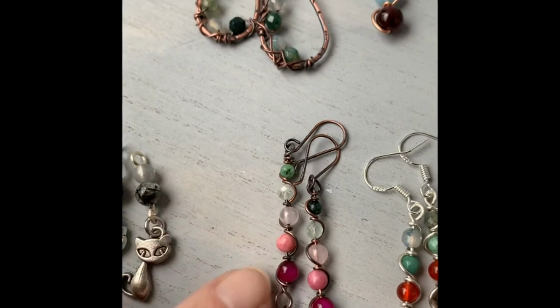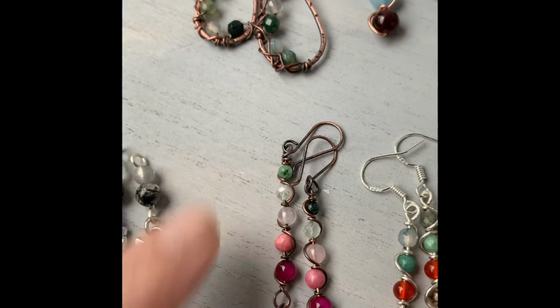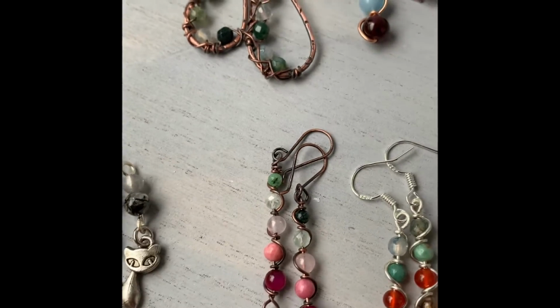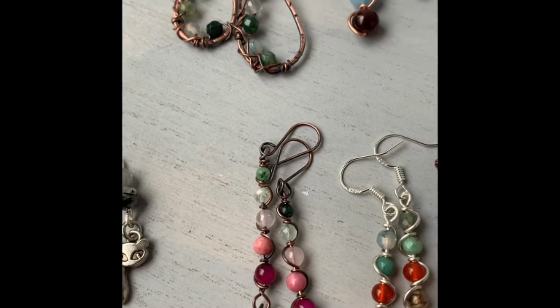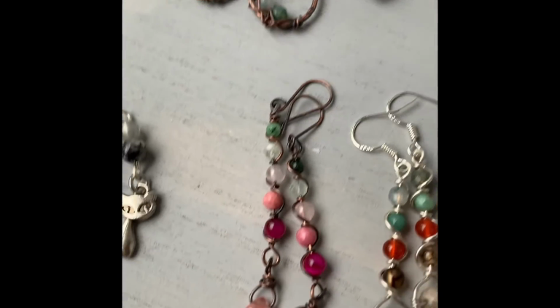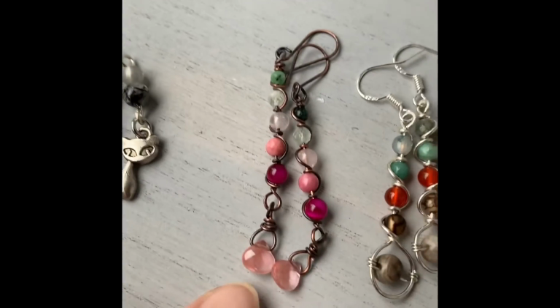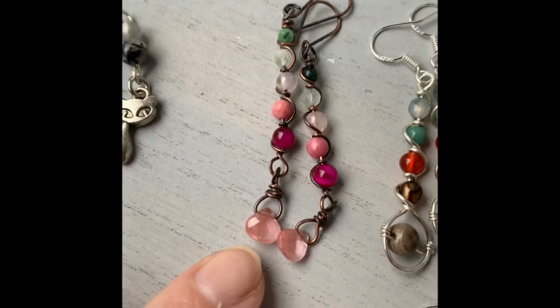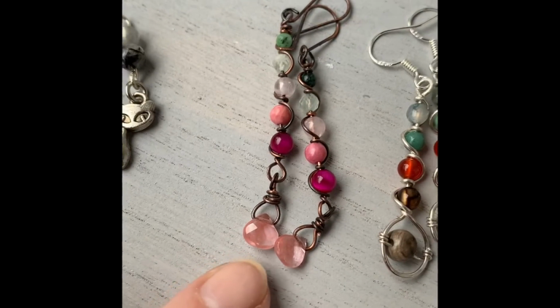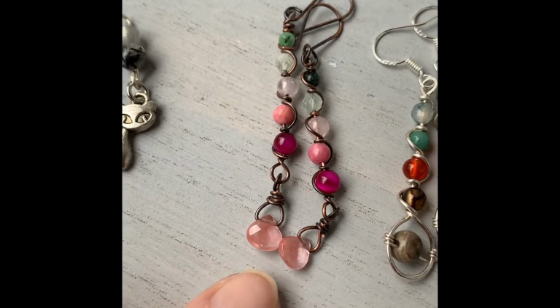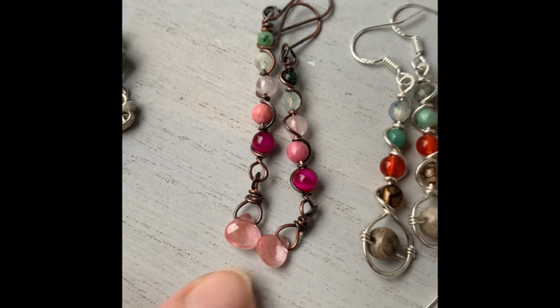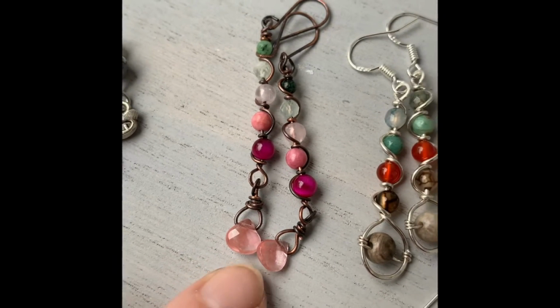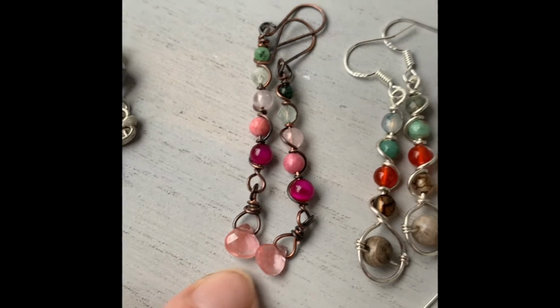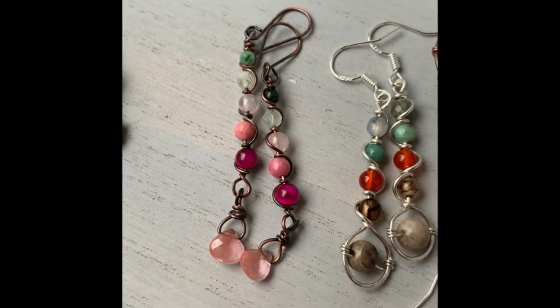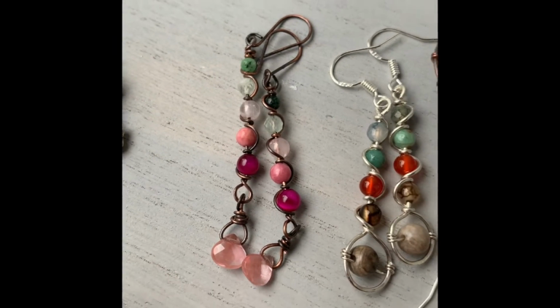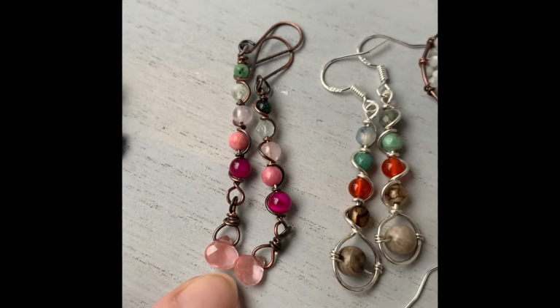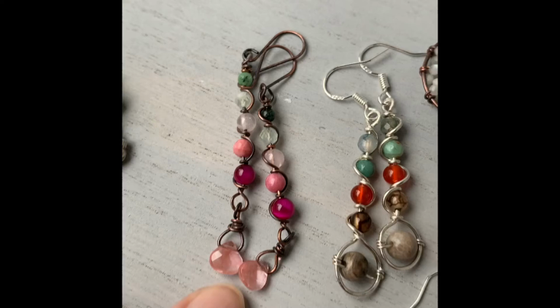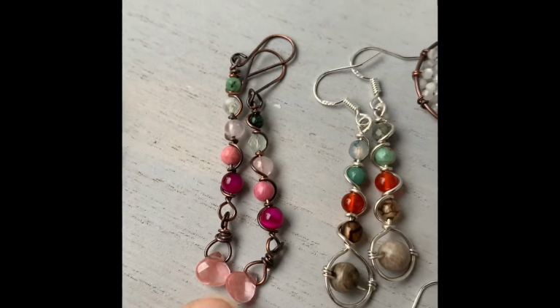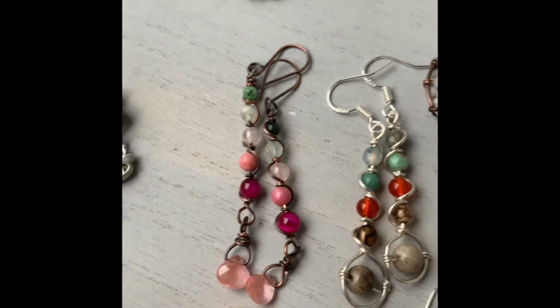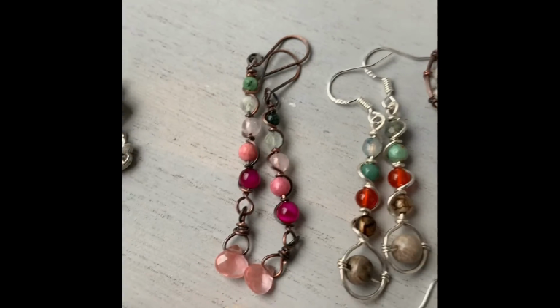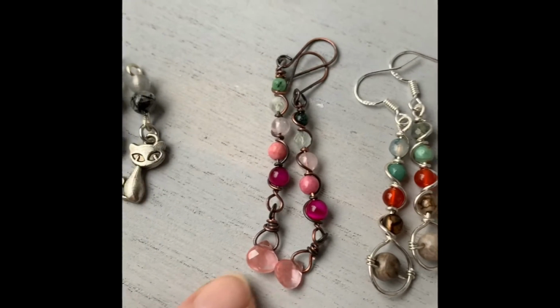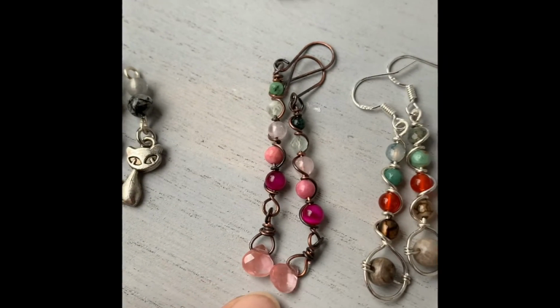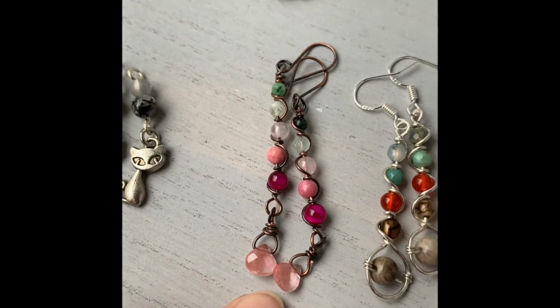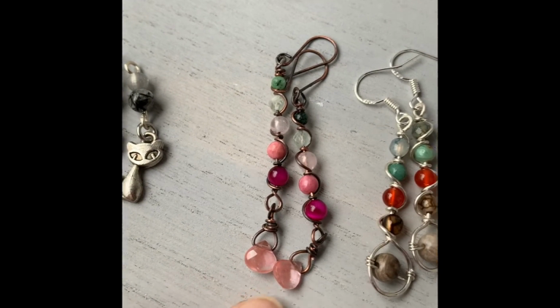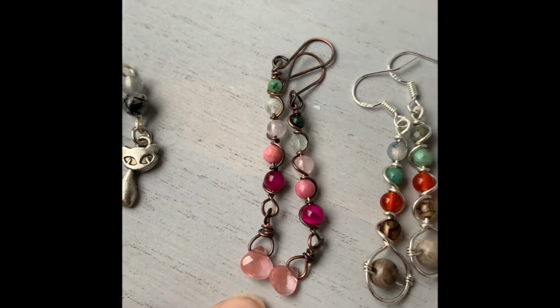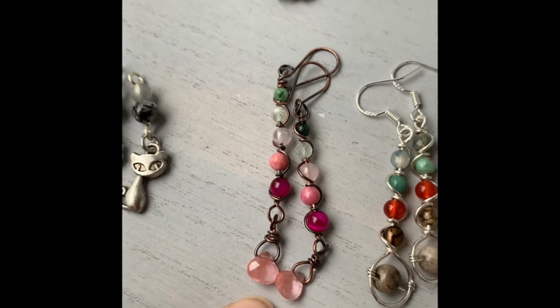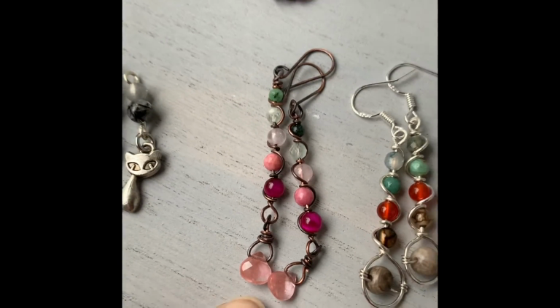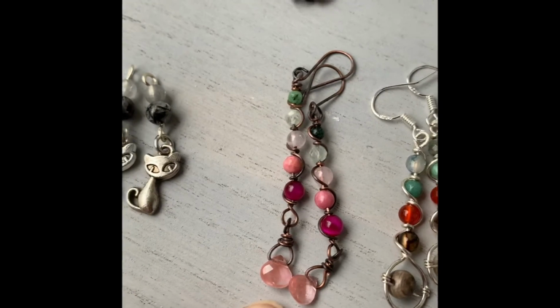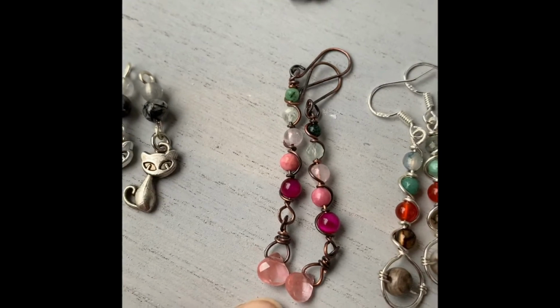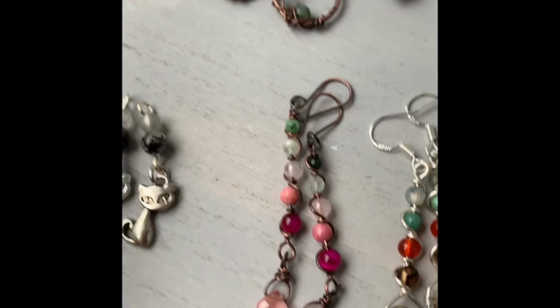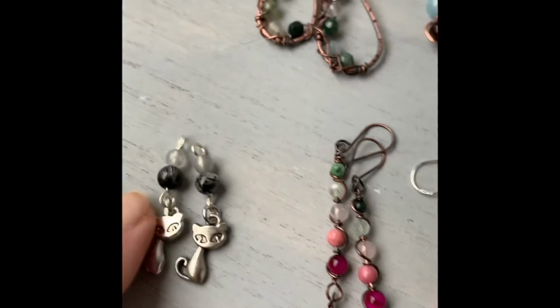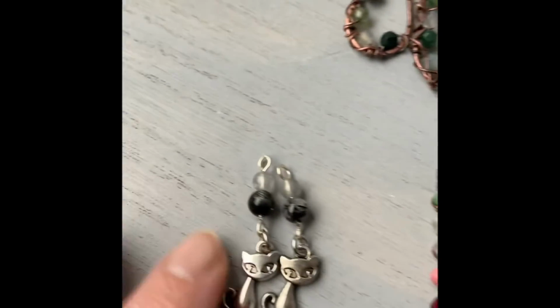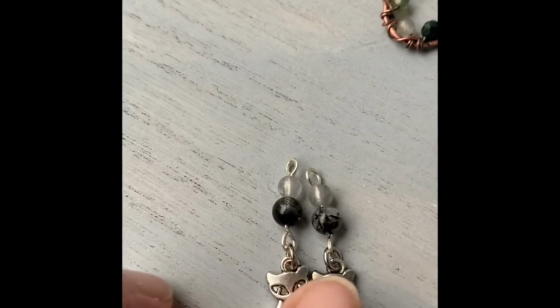These are my spring dangles — another pair of spring dangles — done in pinks and pastel green with some cherry quartz teardrops. This is actually glass, and I rarely ever work in glass, but once in a while I find some glass I really like and I'll use it.